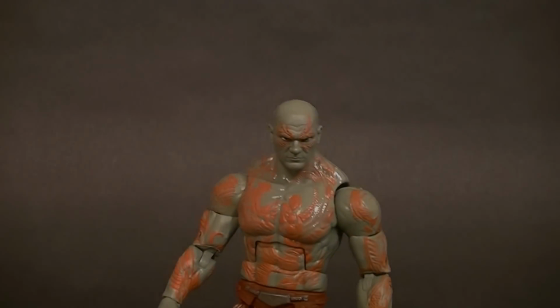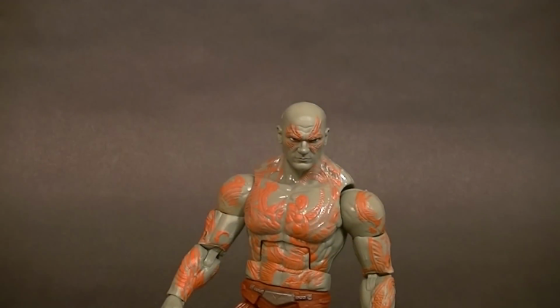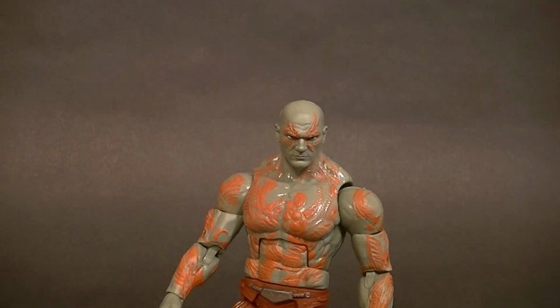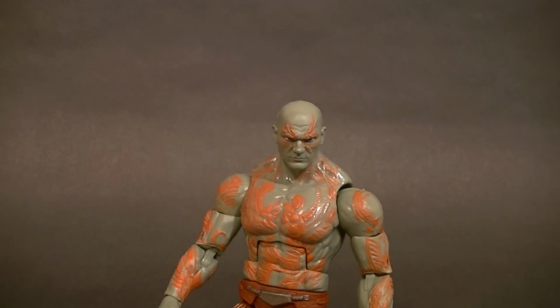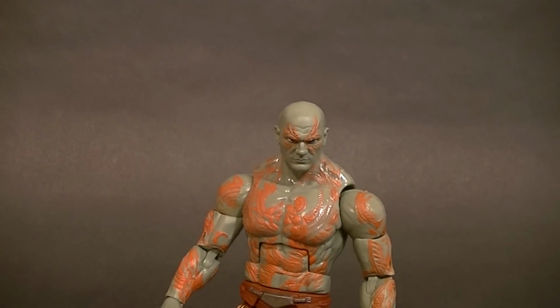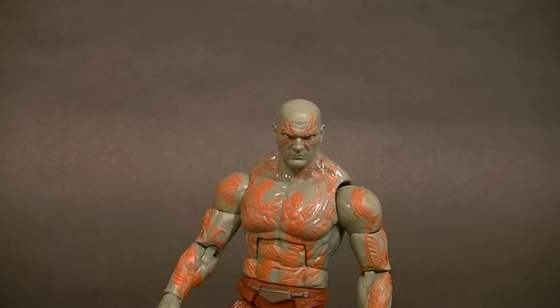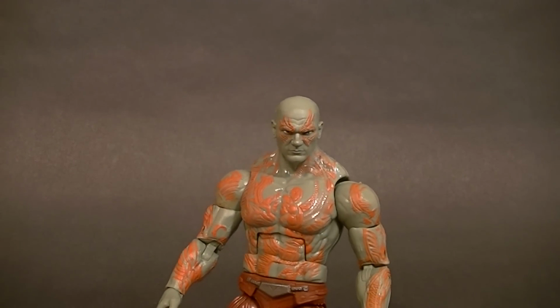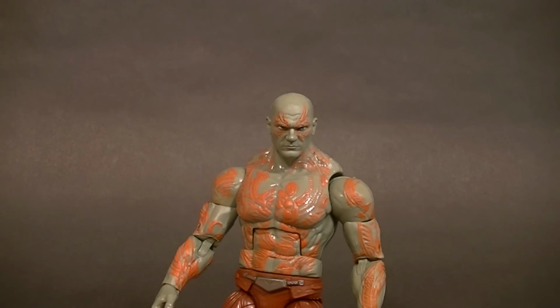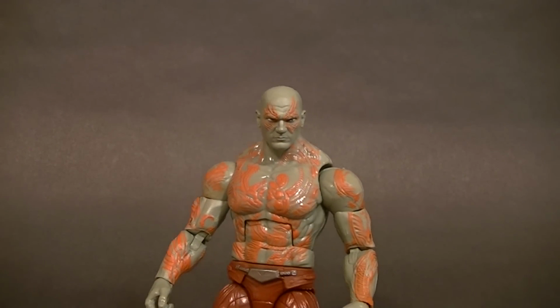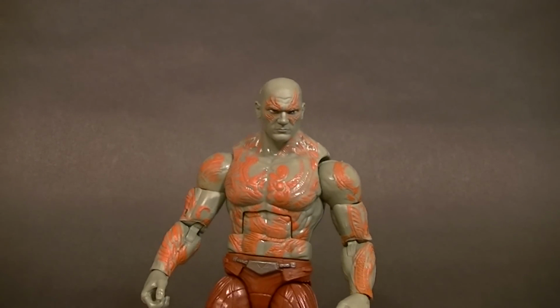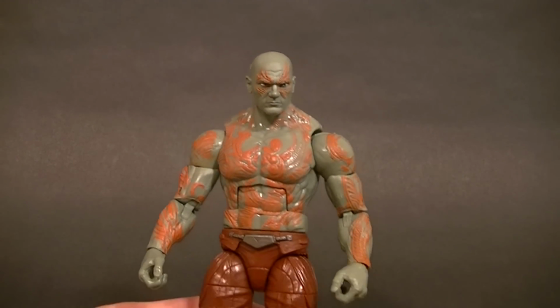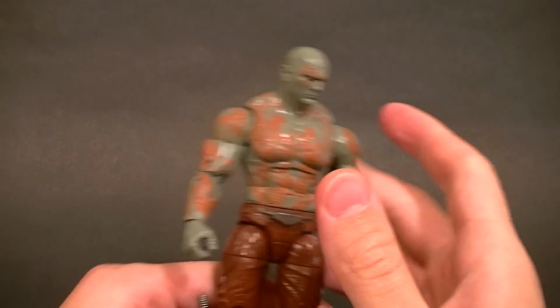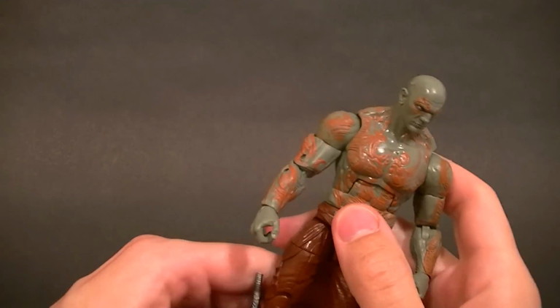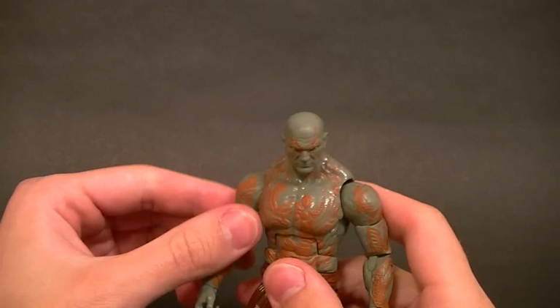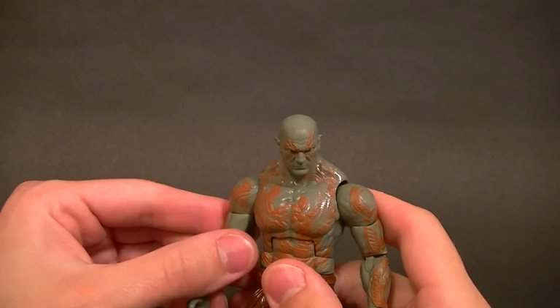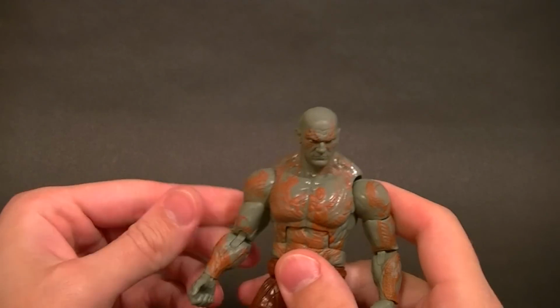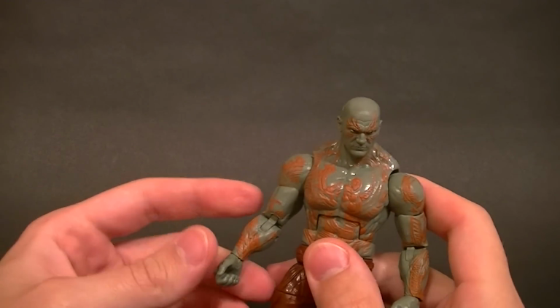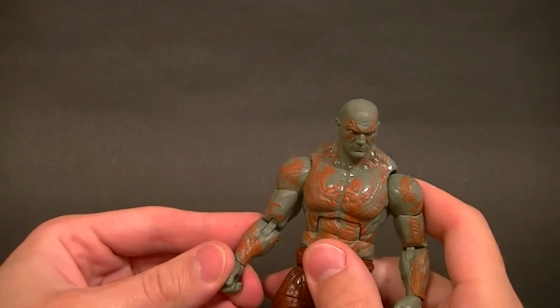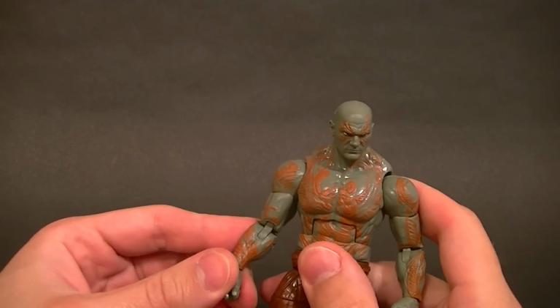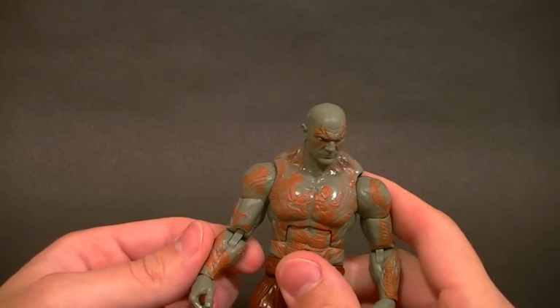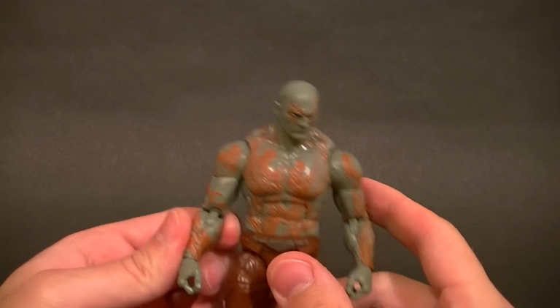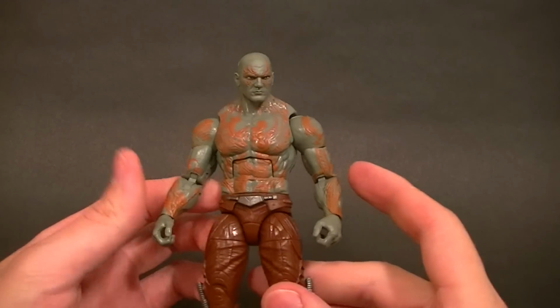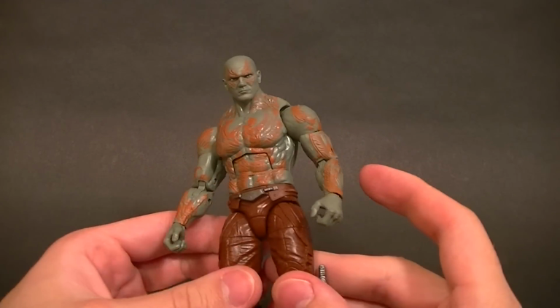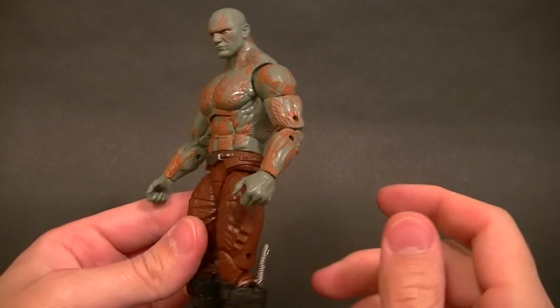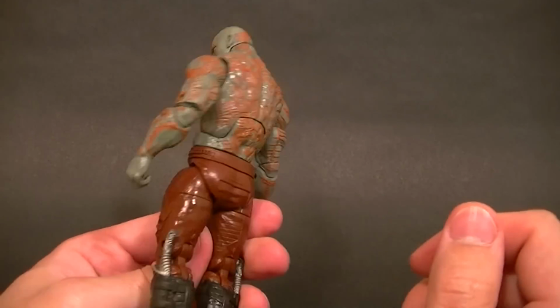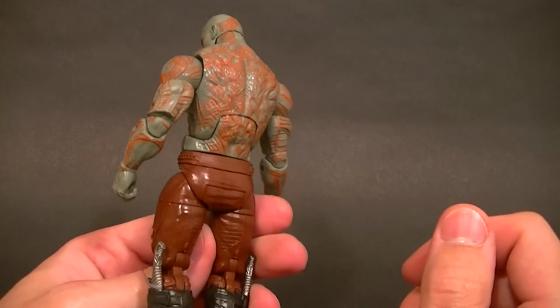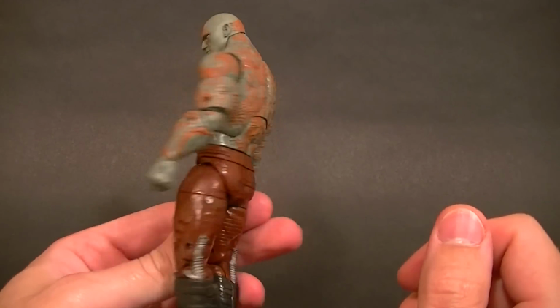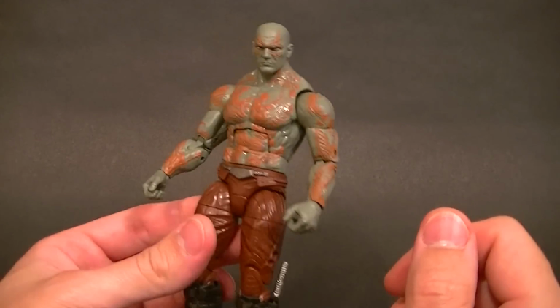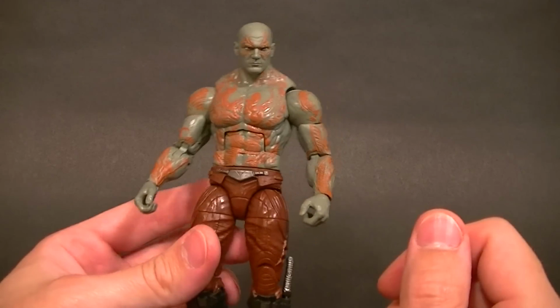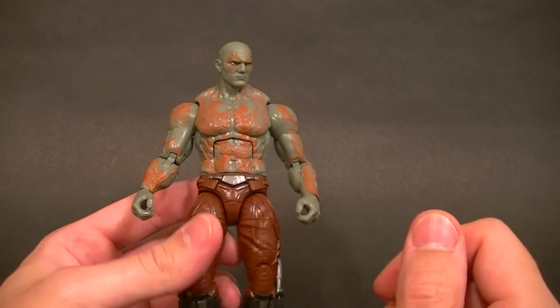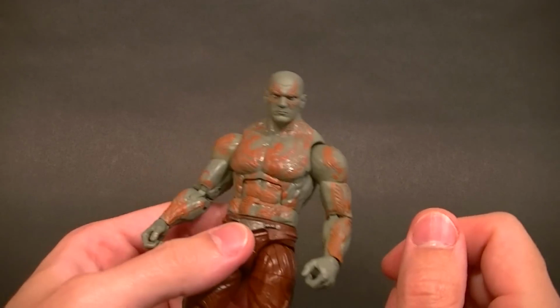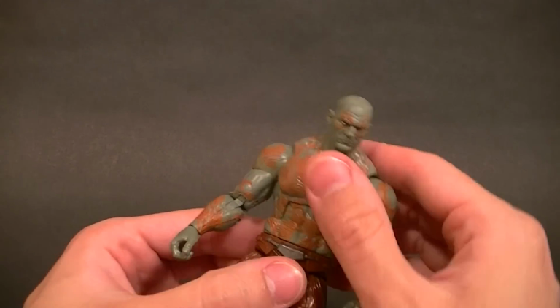Hey, what's up everyone, this is Anthony from Anthony's Customs. For this review we are looking at the Marvel Legends Guardians of the Galaxy Drax the Destroyer, aka that wrestler guy.